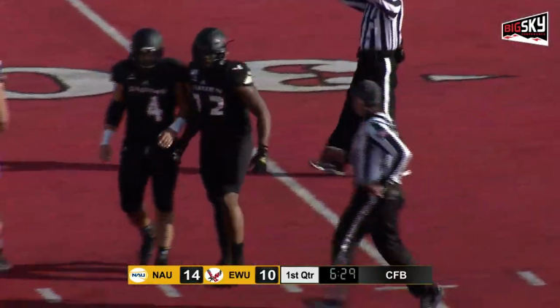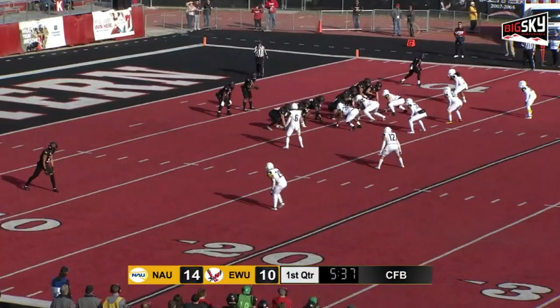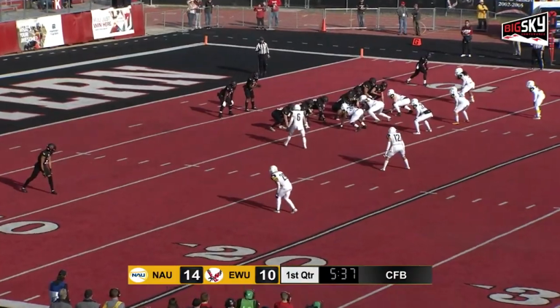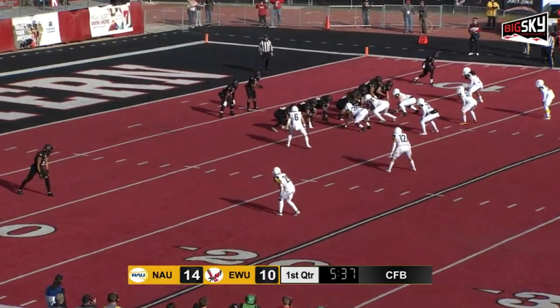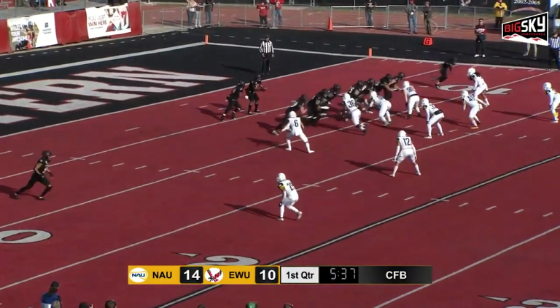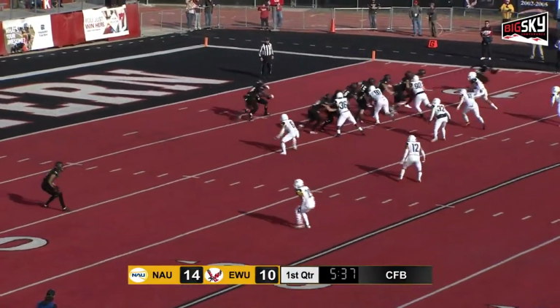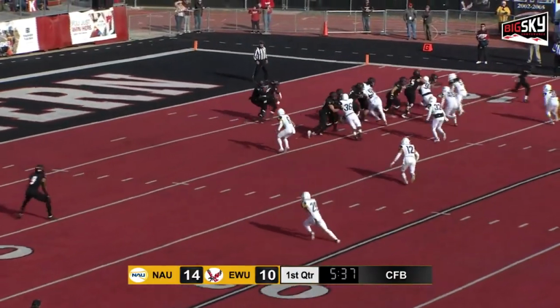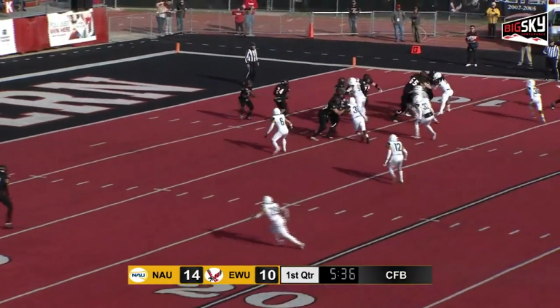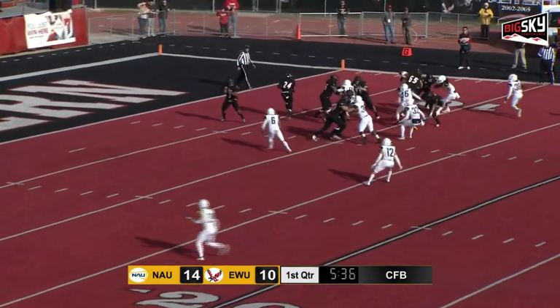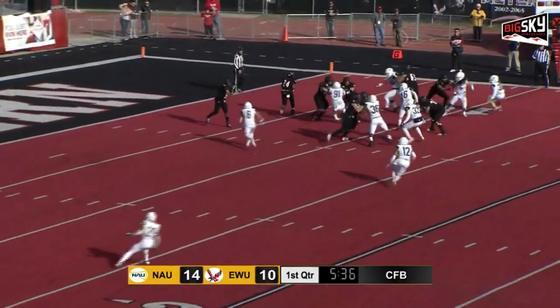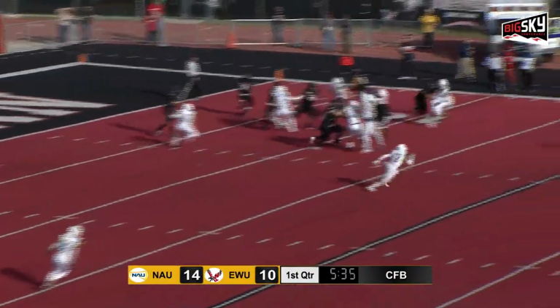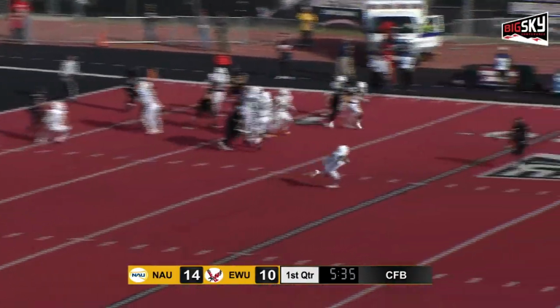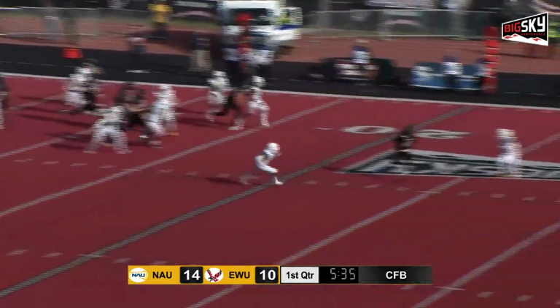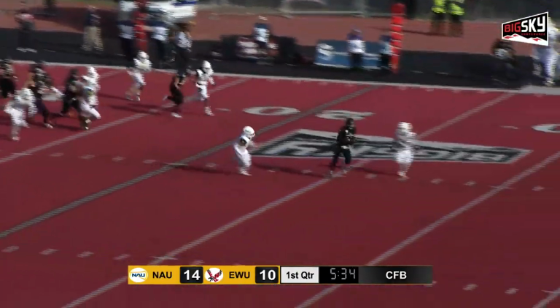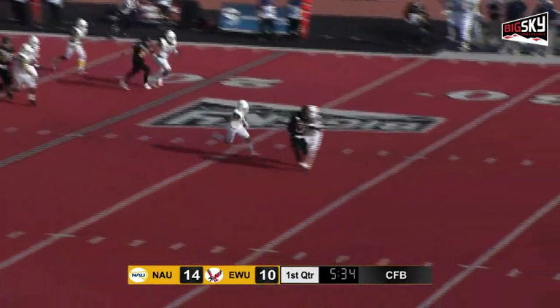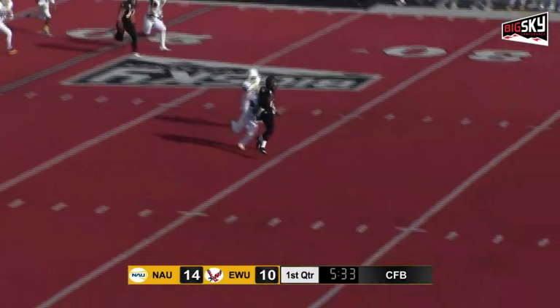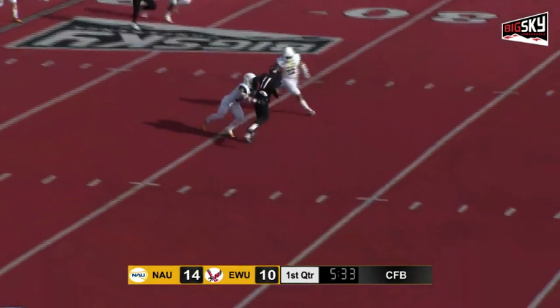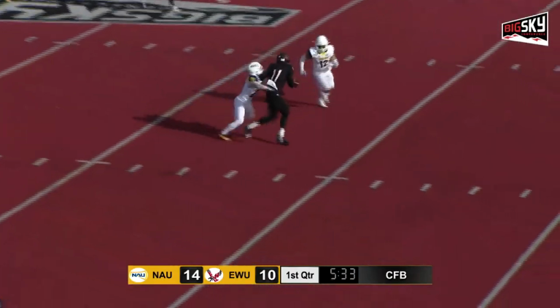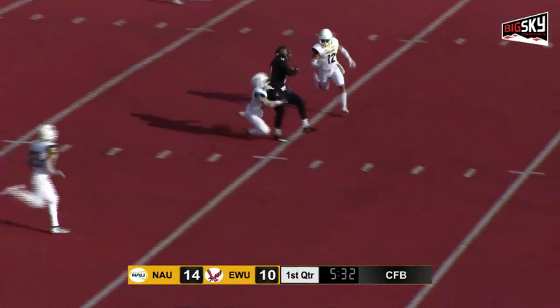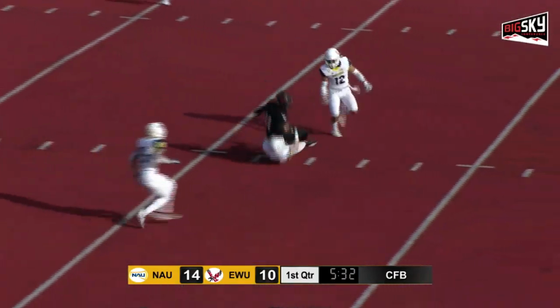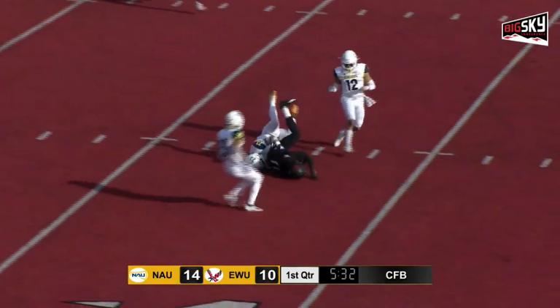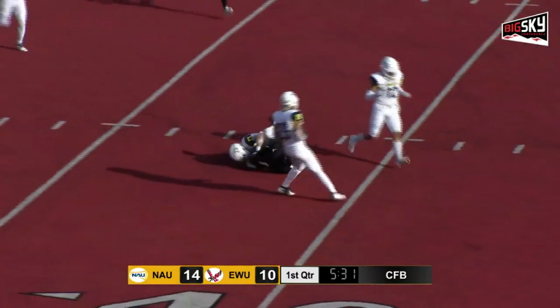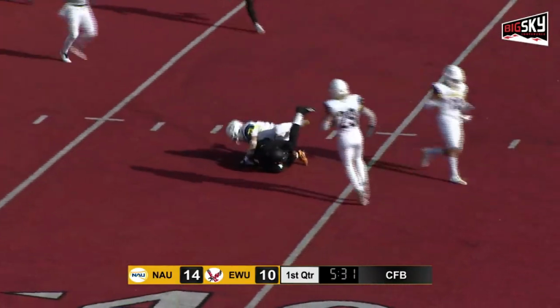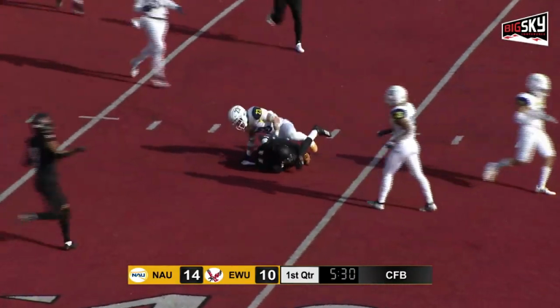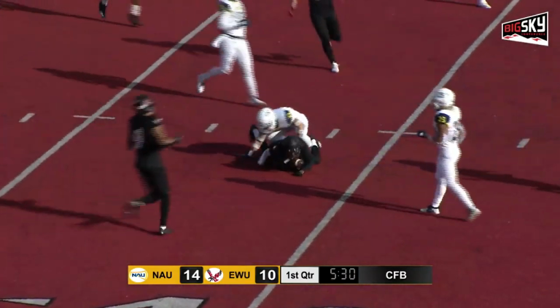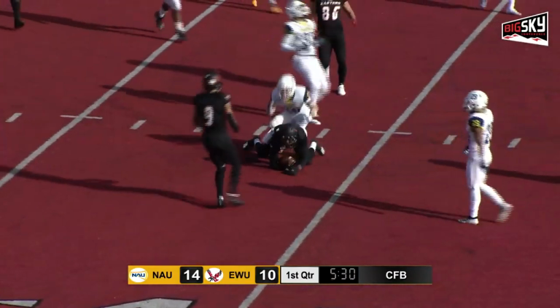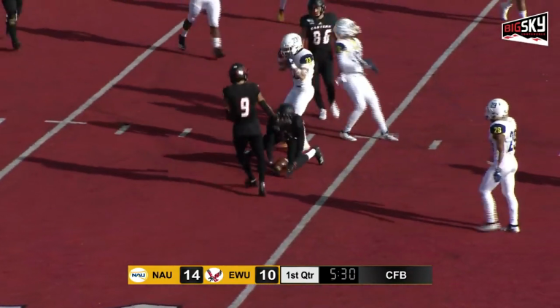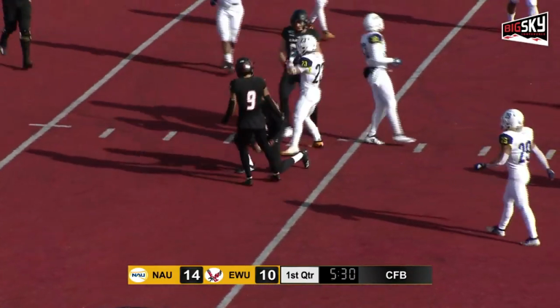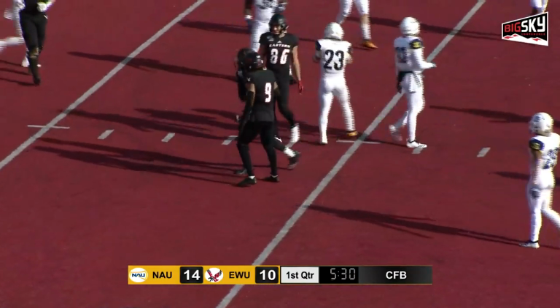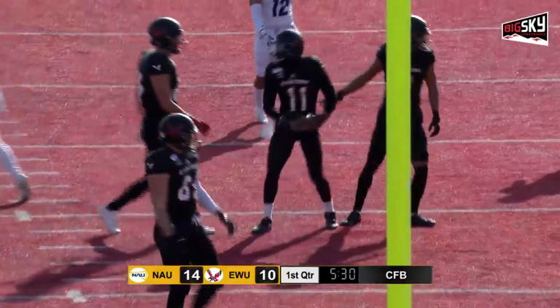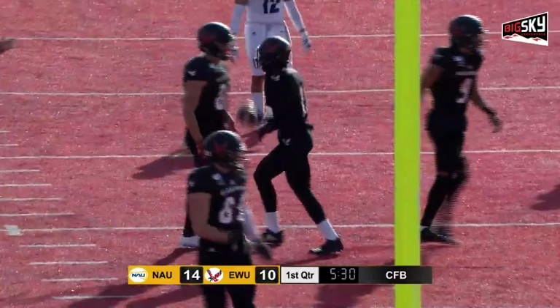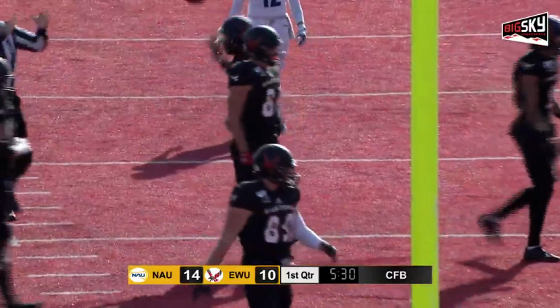Four points on the board, first and ten from the ten. Barrier play action, throws over the middle. He's got a receiver. Catch is made. Tackle made out to the 38-yard line.